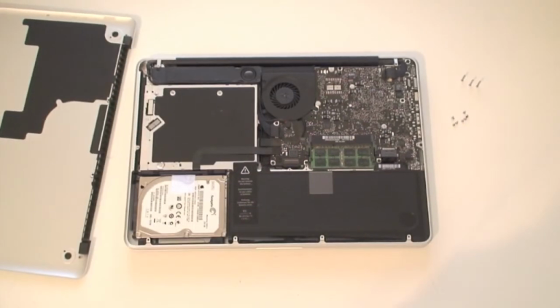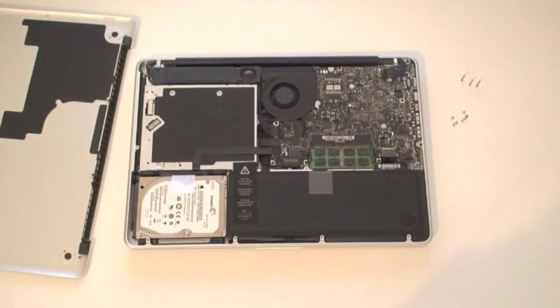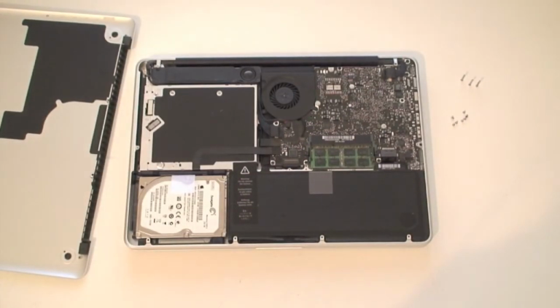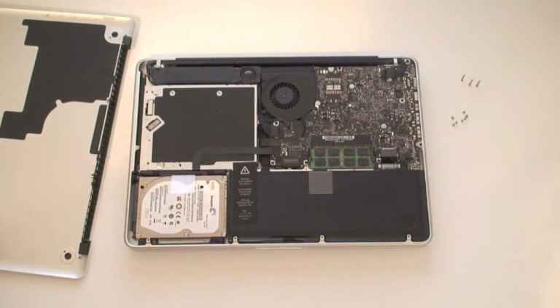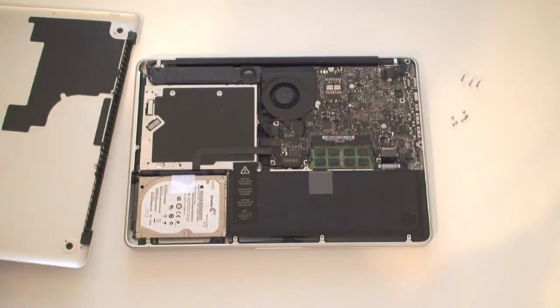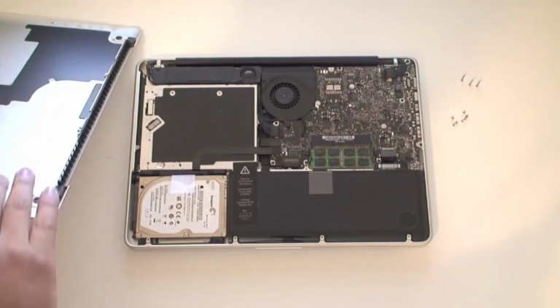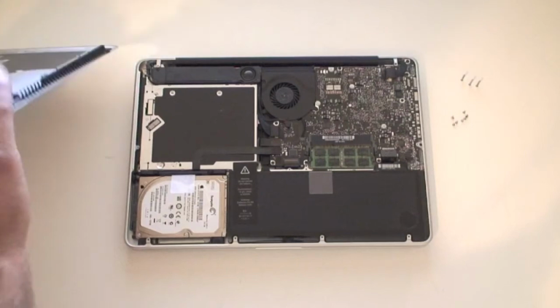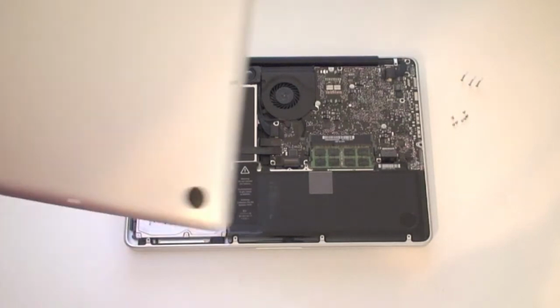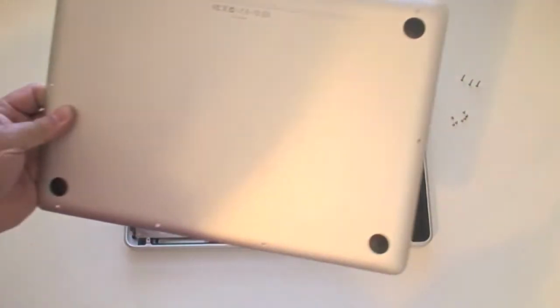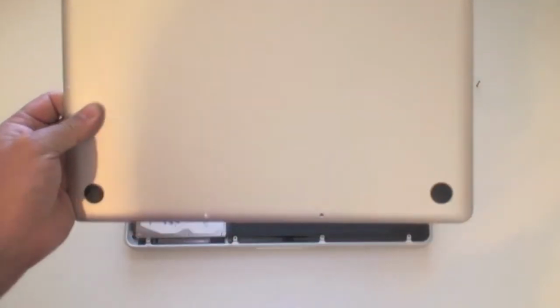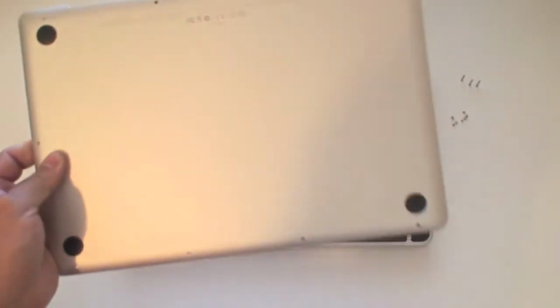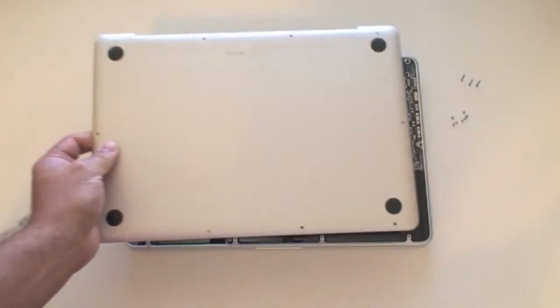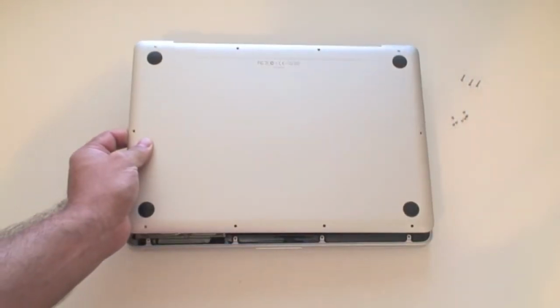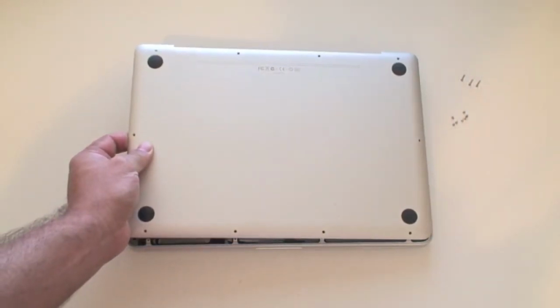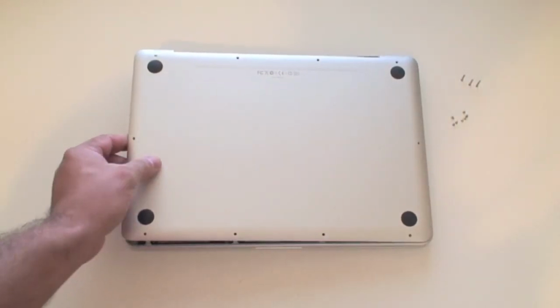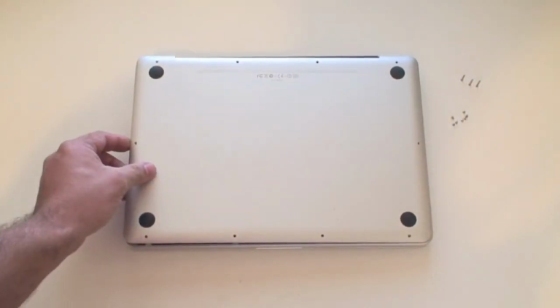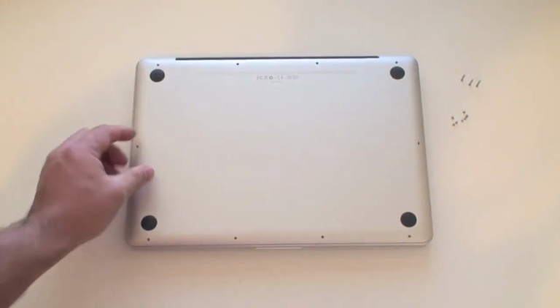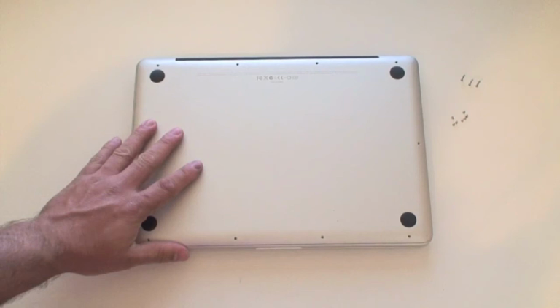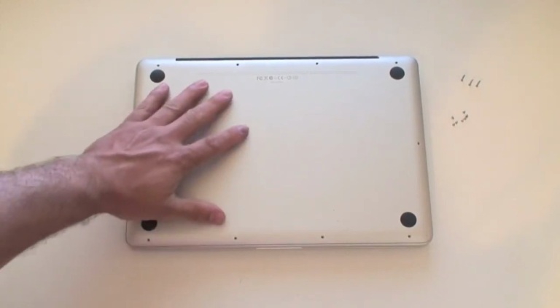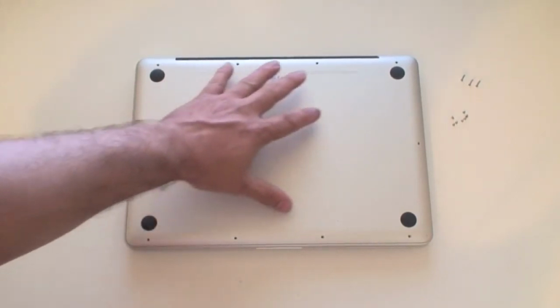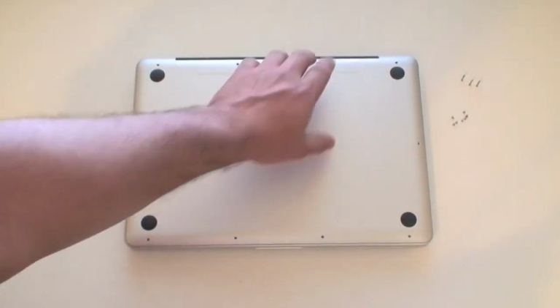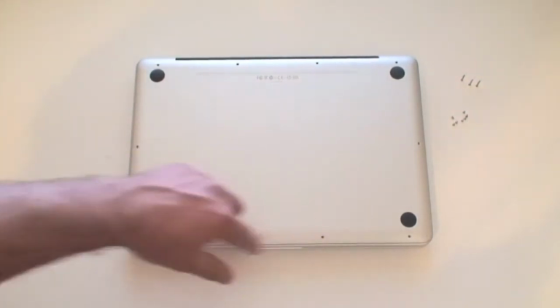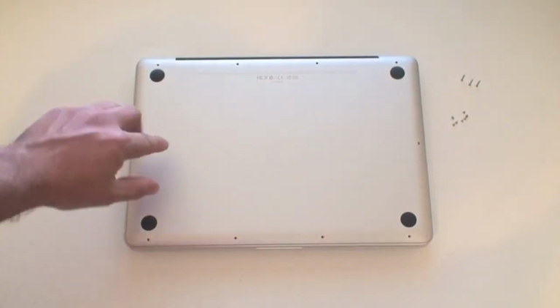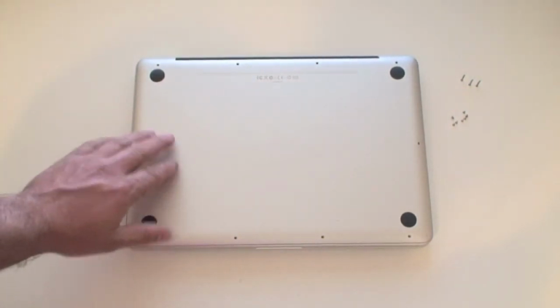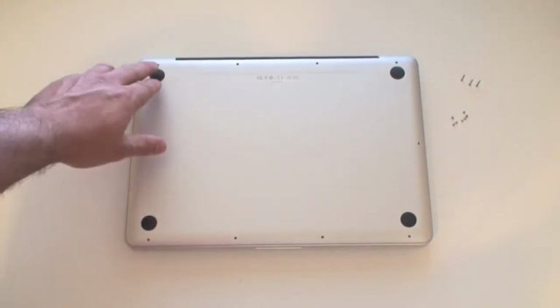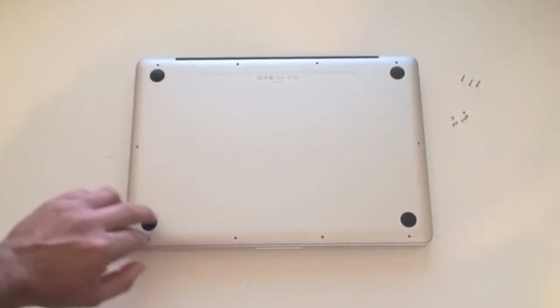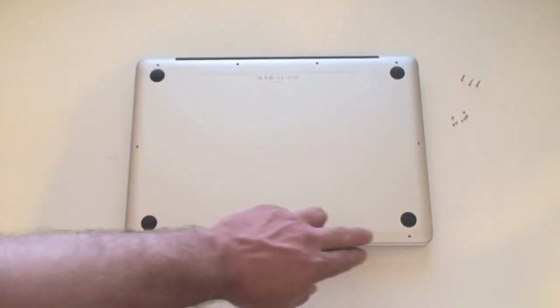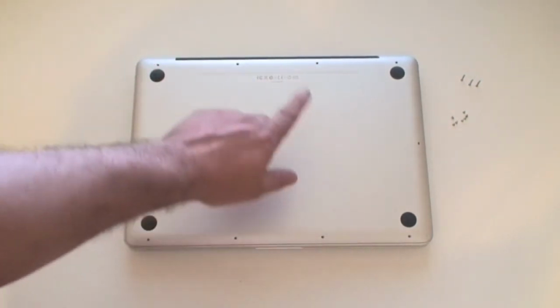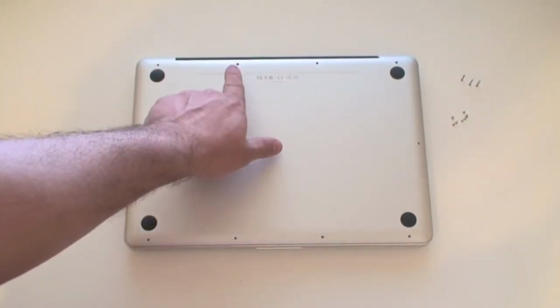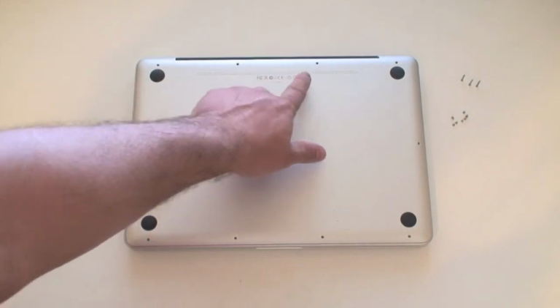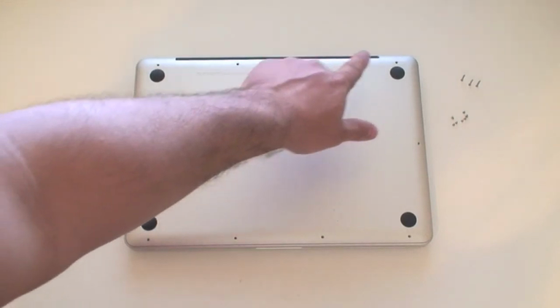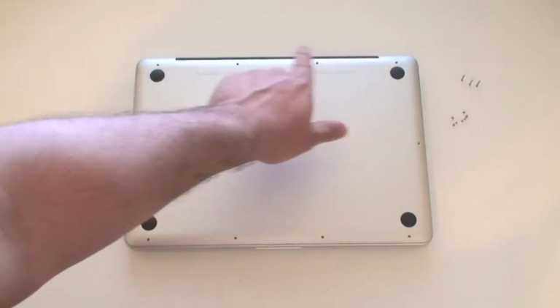Once you're done with the upgrade, just remember to put the plate back the same way you took it out — let it rest on top of the unit and put the screws back in place. As I mentioned, the small screws go all the way around and the three large screws go at the back.